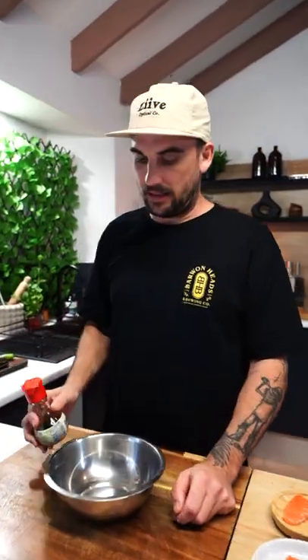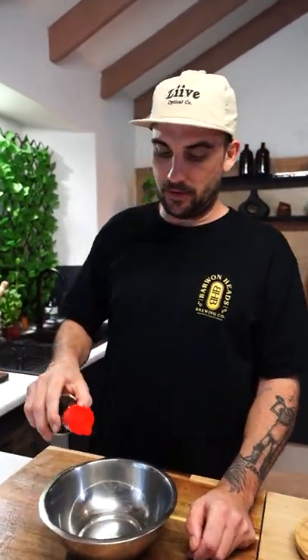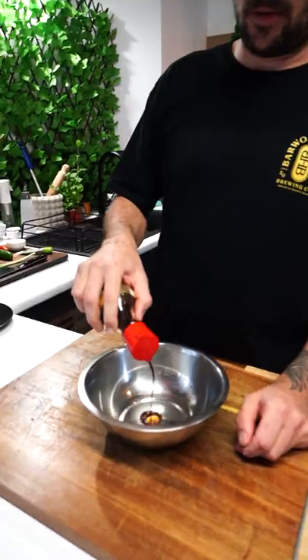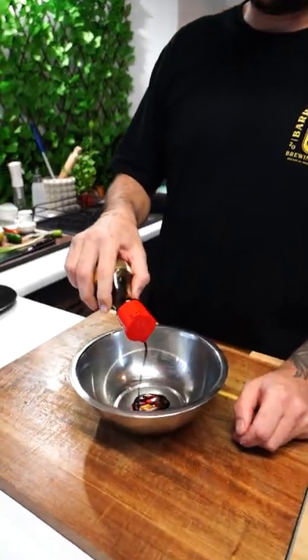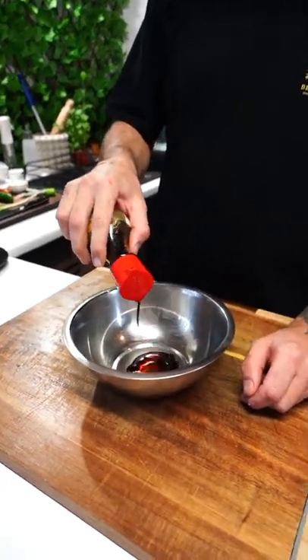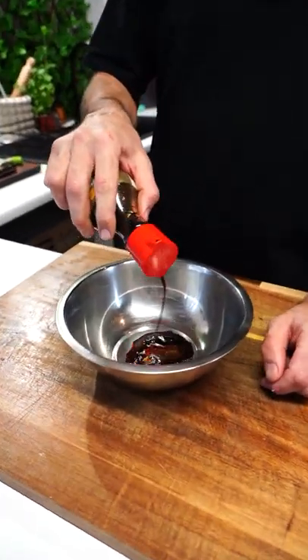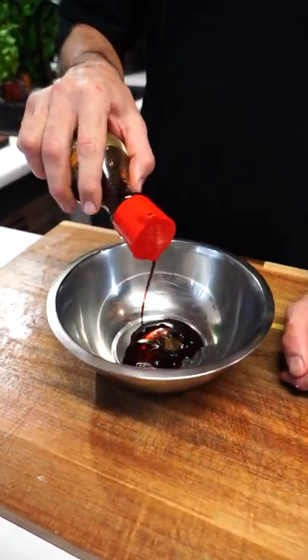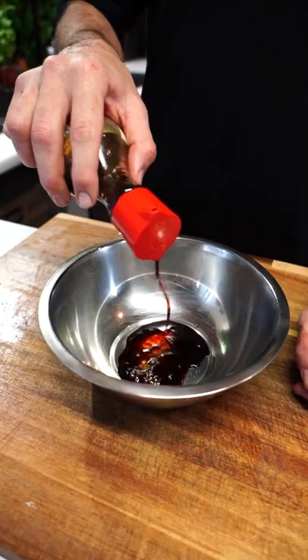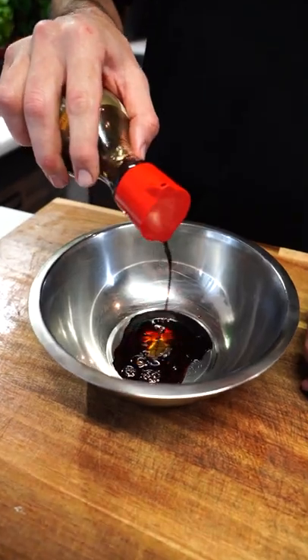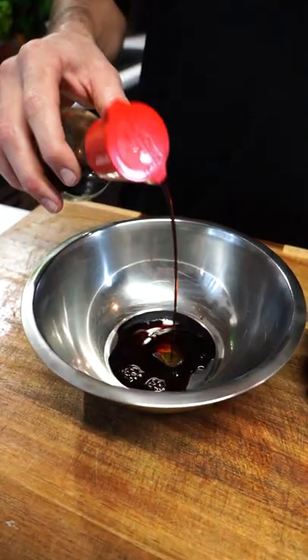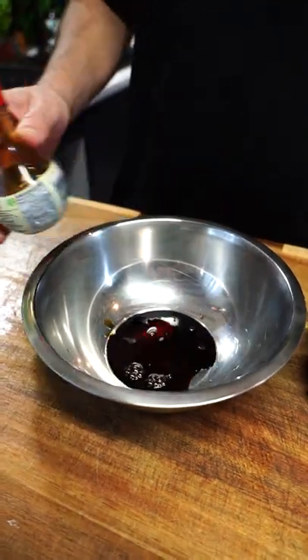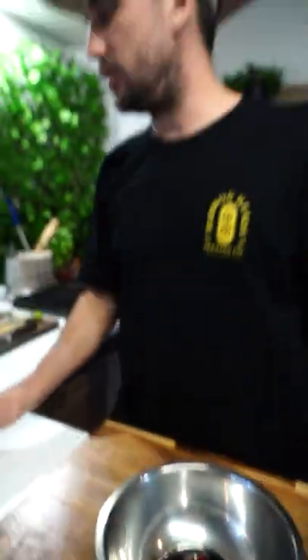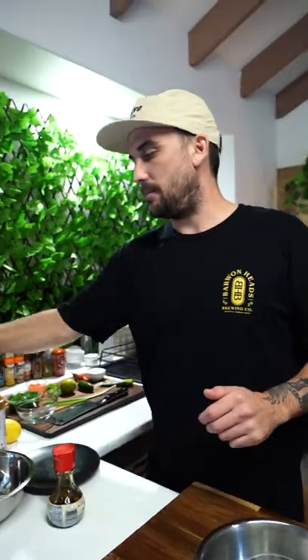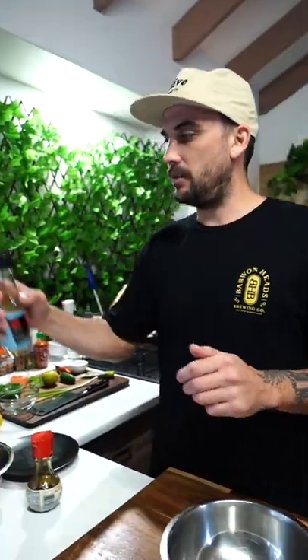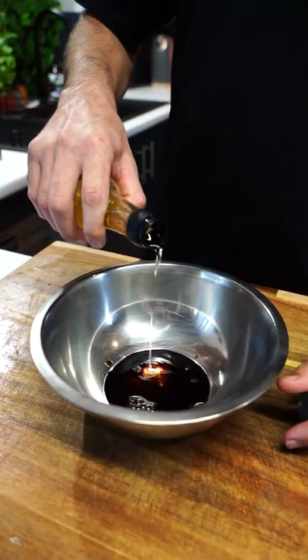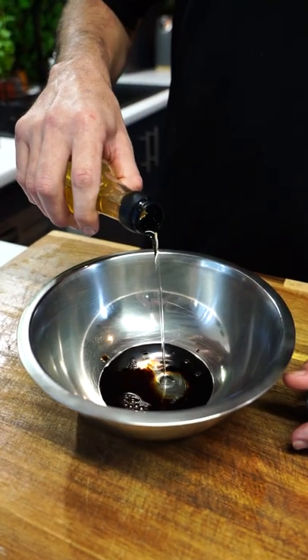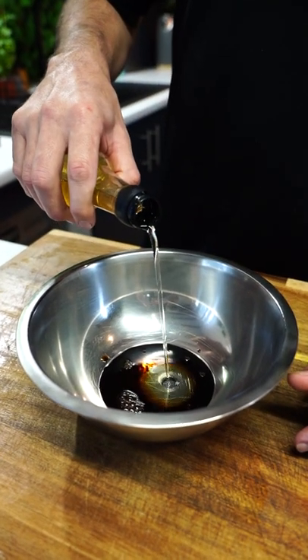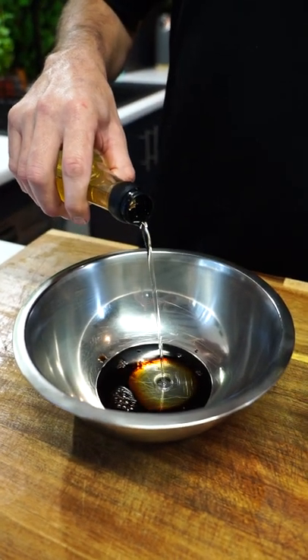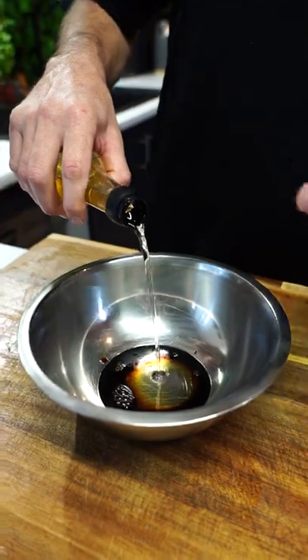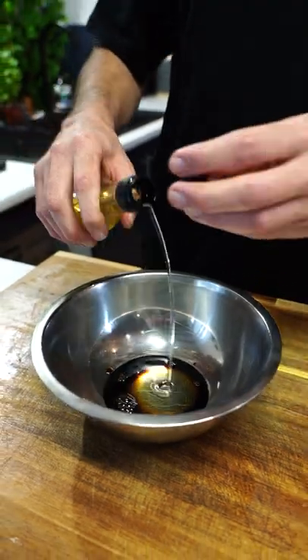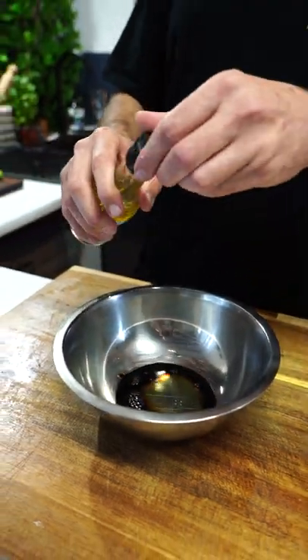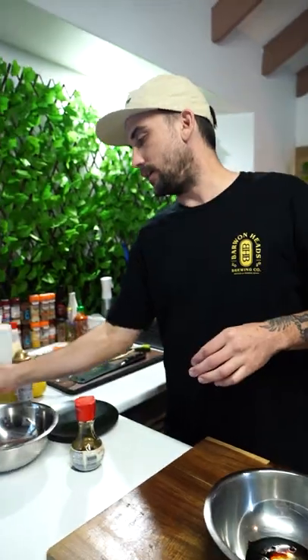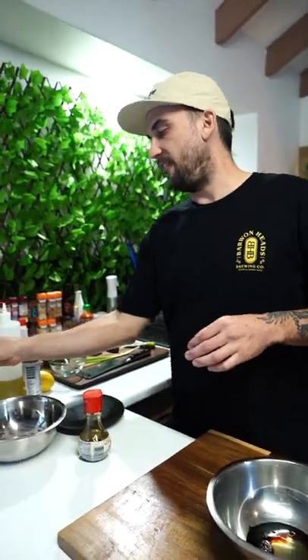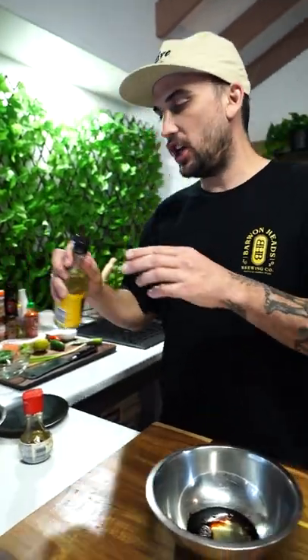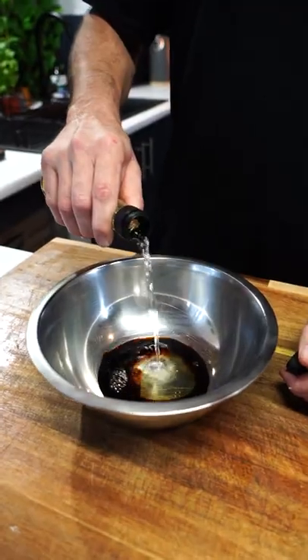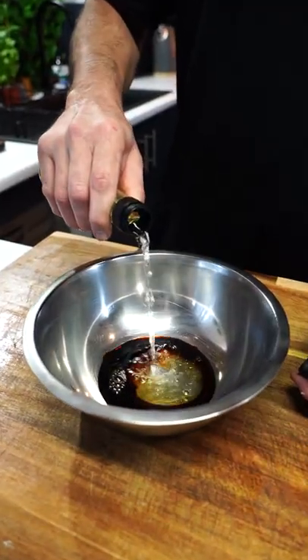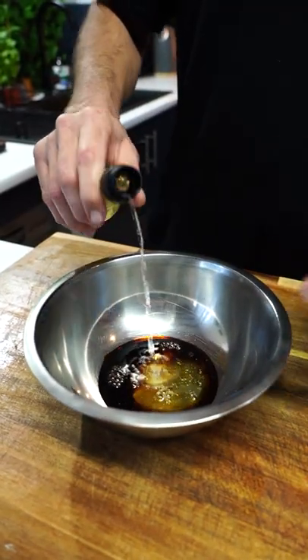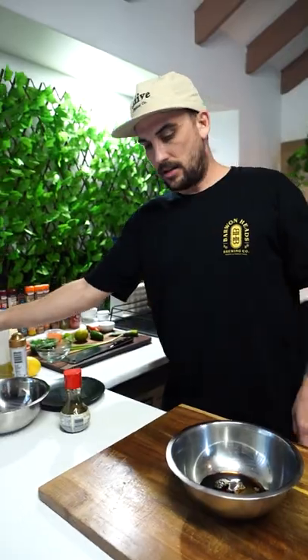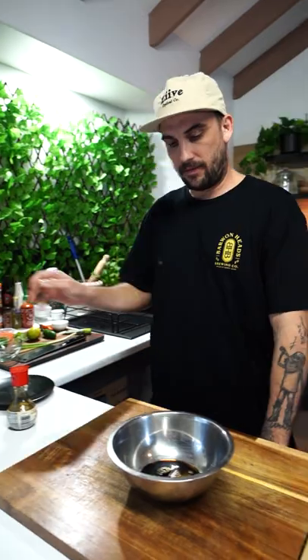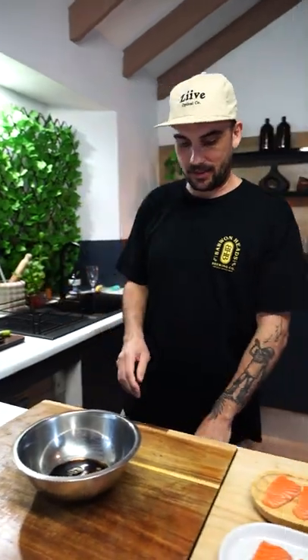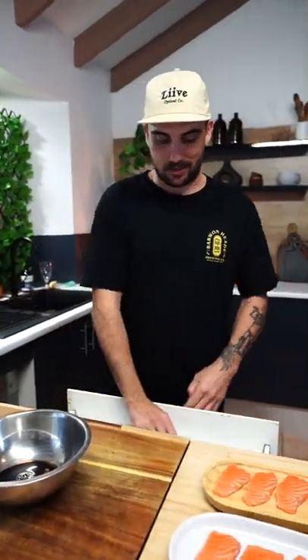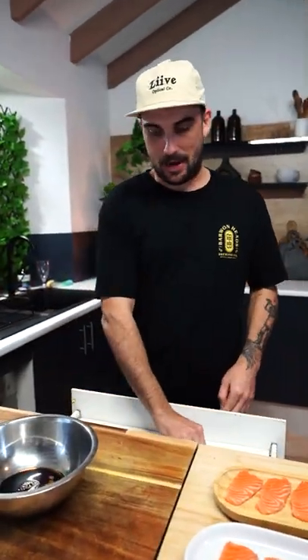Let's make some ponzu sauce. A little soy in there, and mirin. Mirin in that. Rice wine vinegar. A little bit of fun stir.